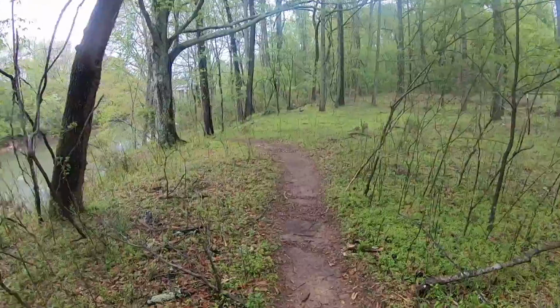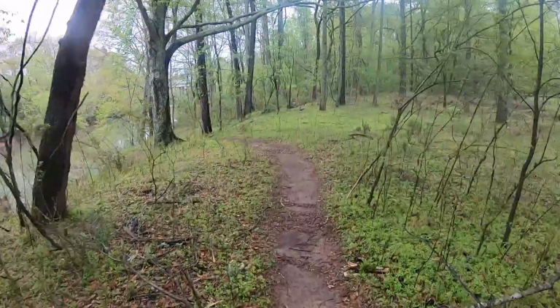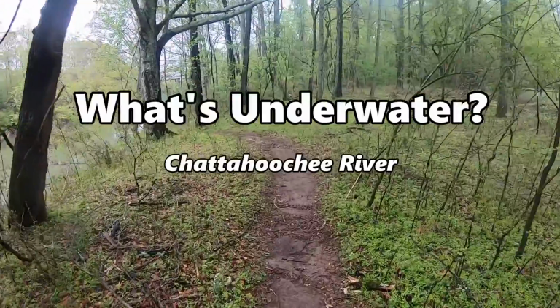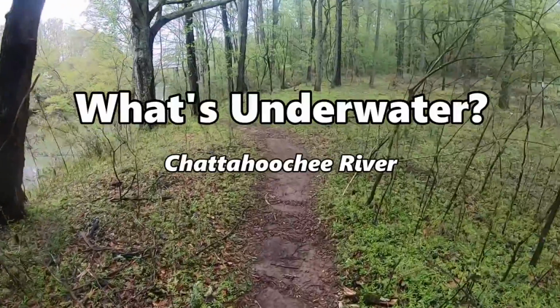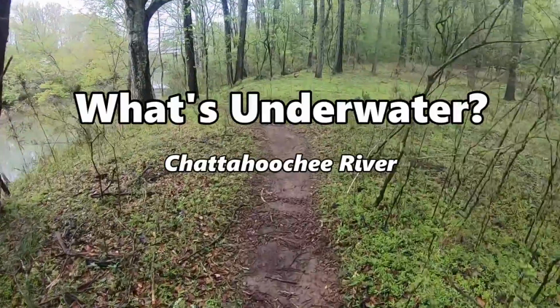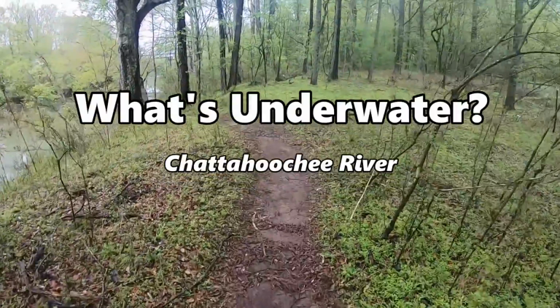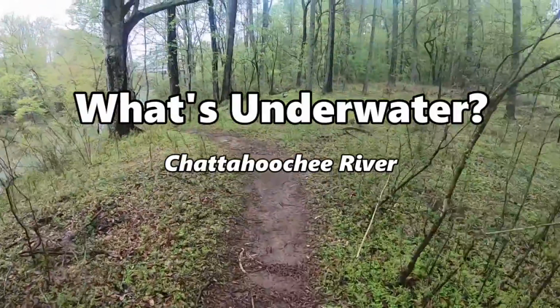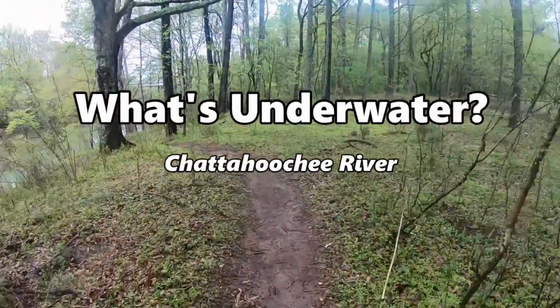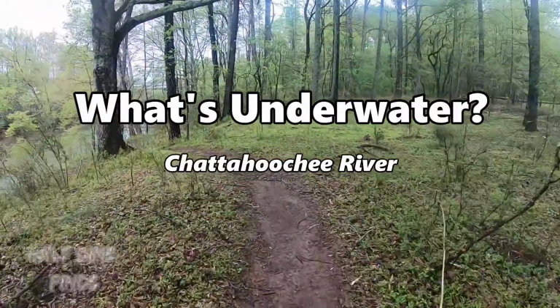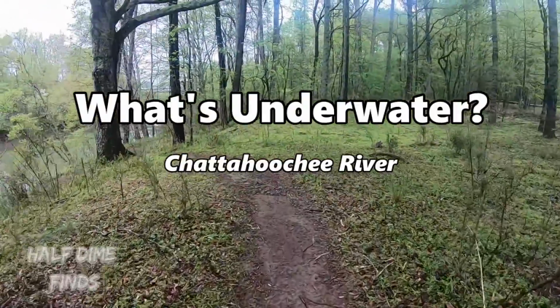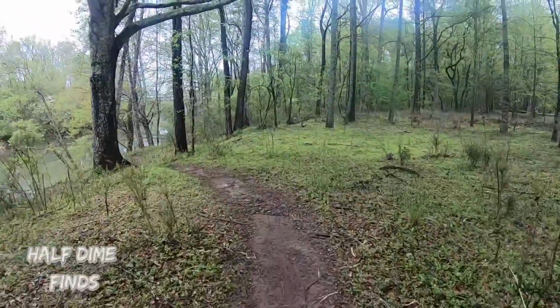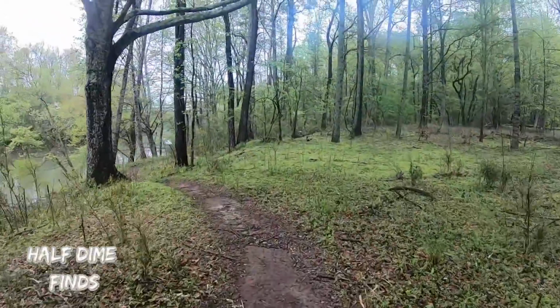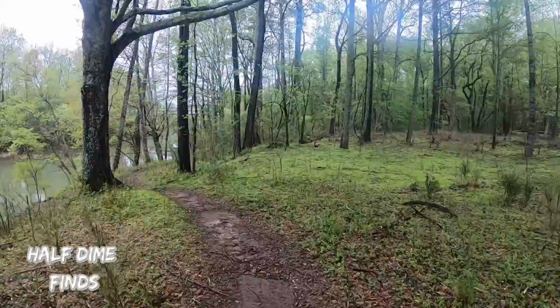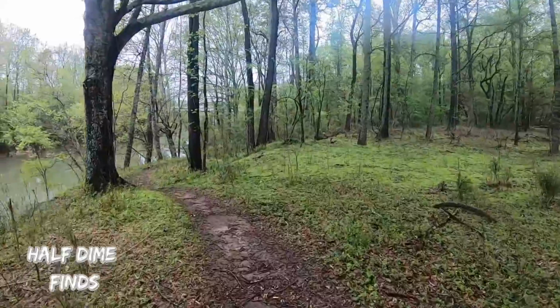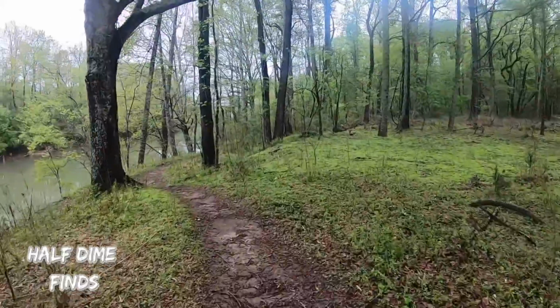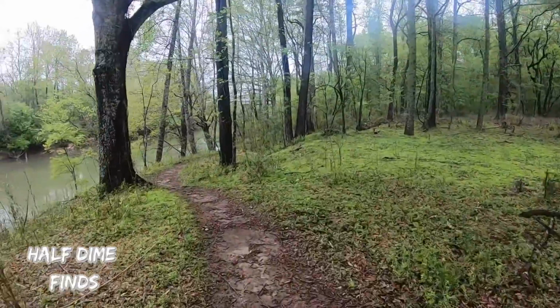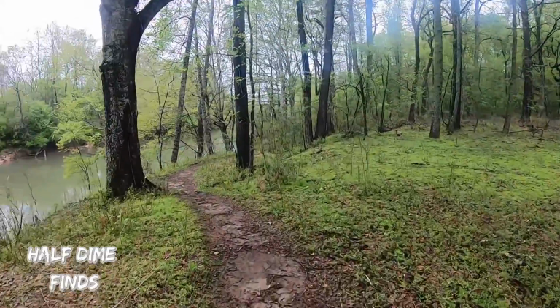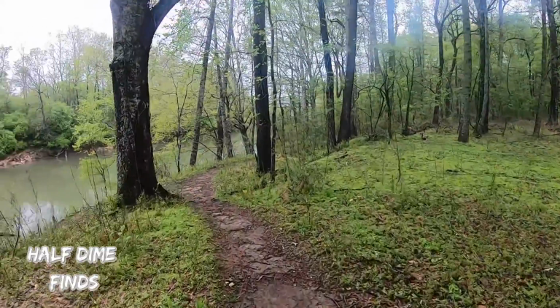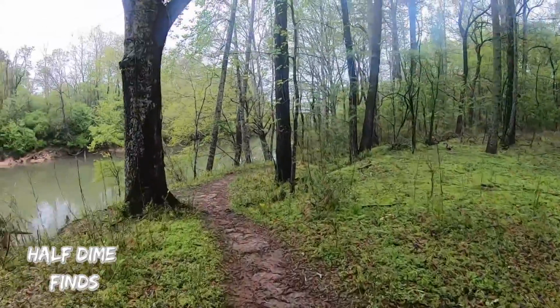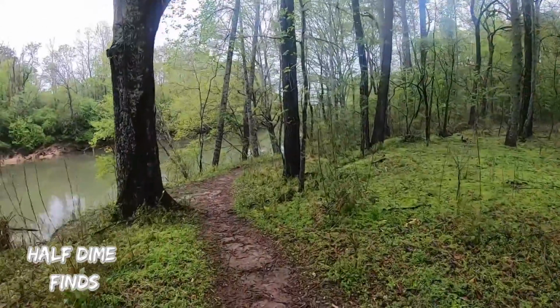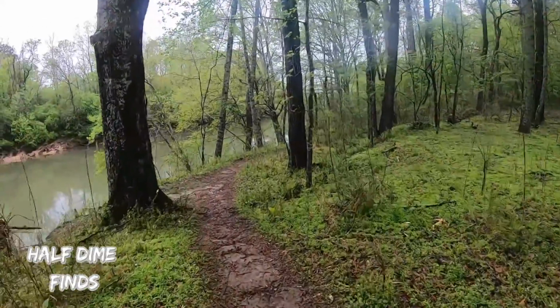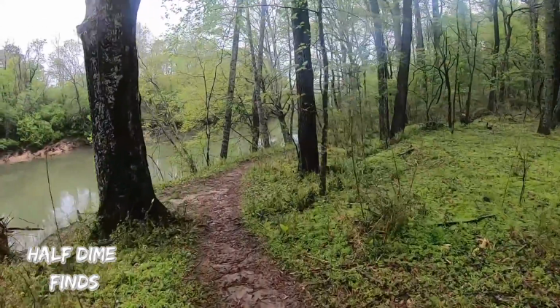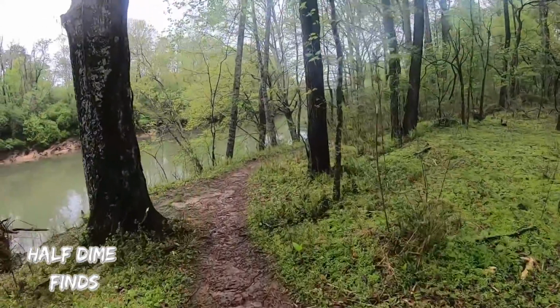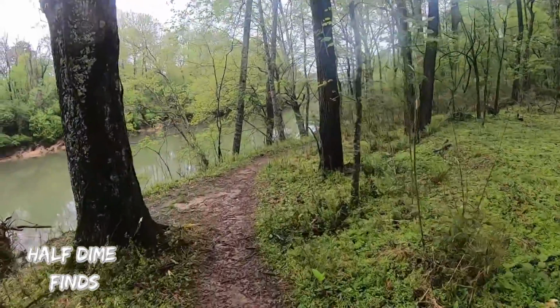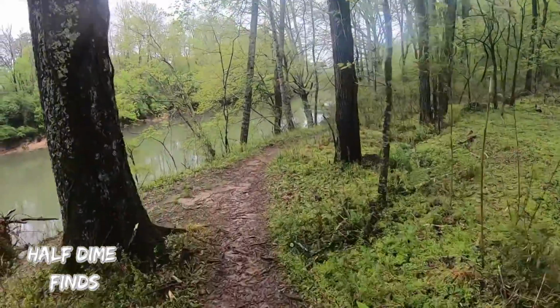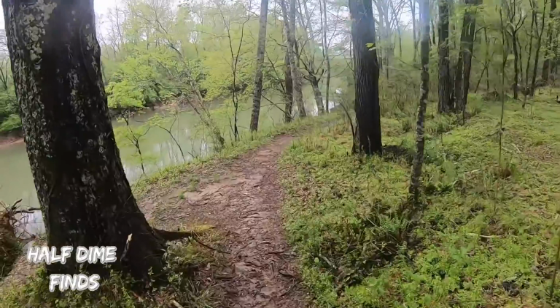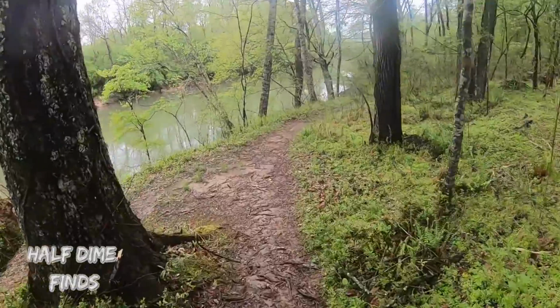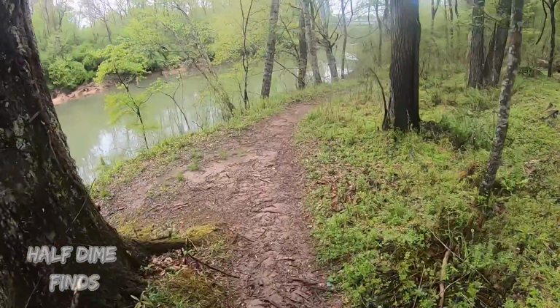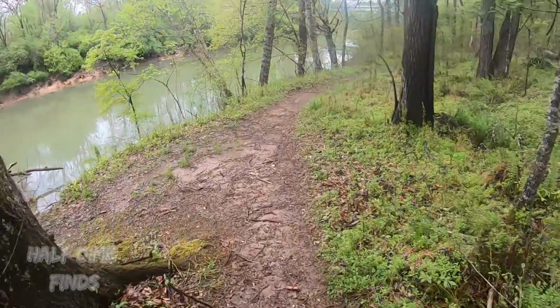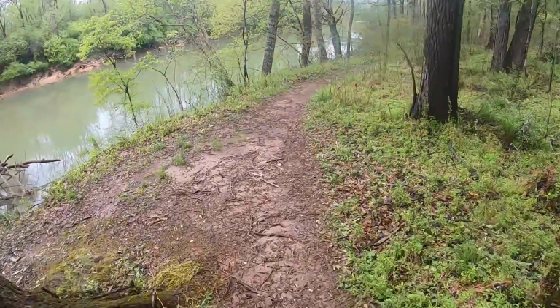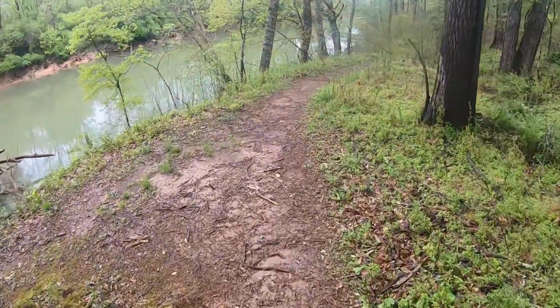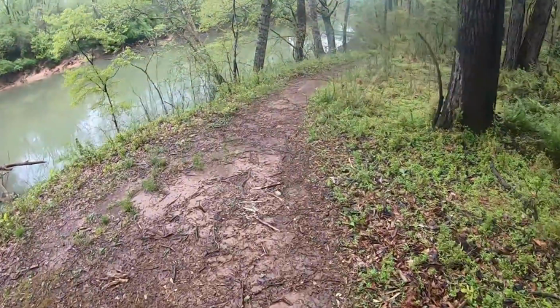Hey, come with me today as we check out what's underwater on the Chattahoochee River. This was a little disappointing — the water was super cloudy — but folks, stay with me, we're gonna find some stuff today and we're gonna give it a go on the kayak here in just a second.